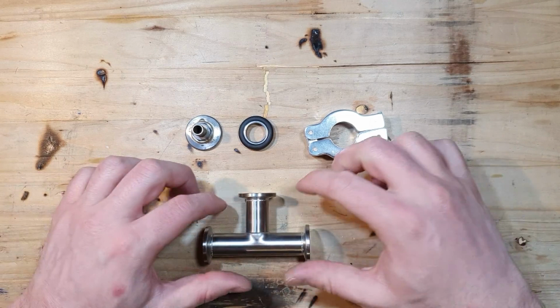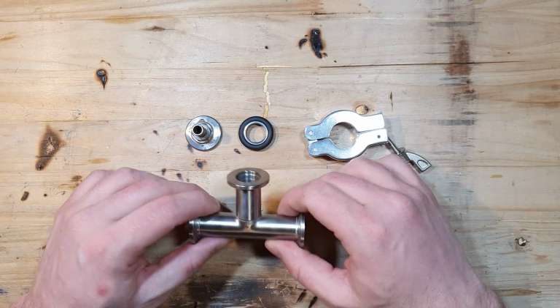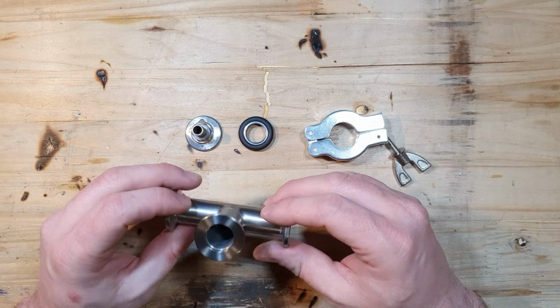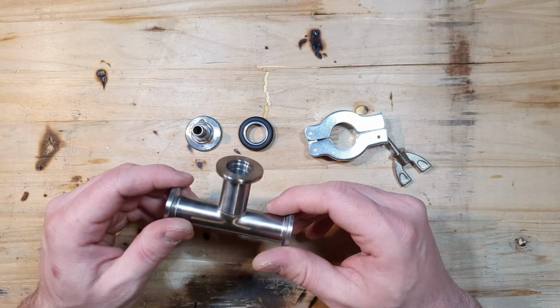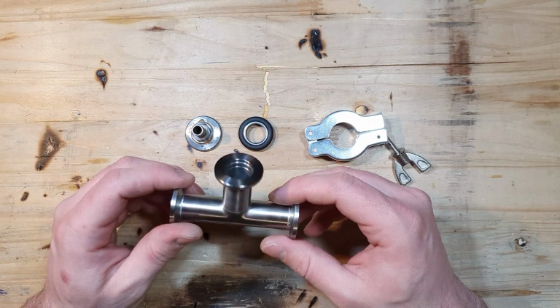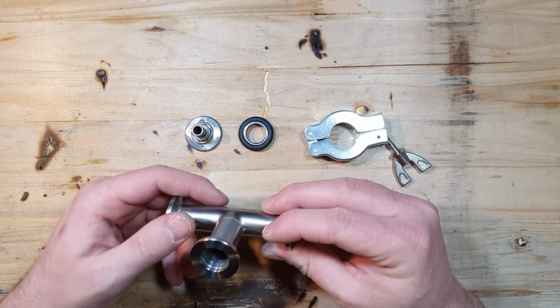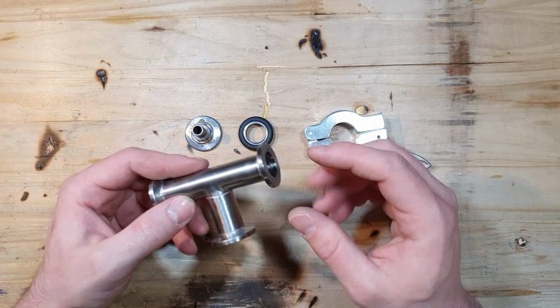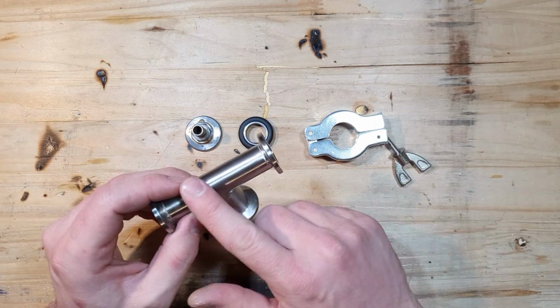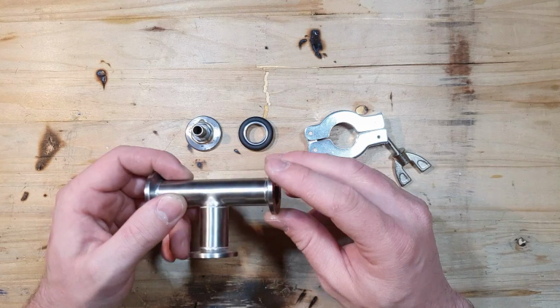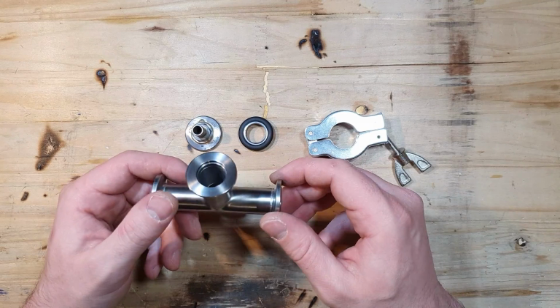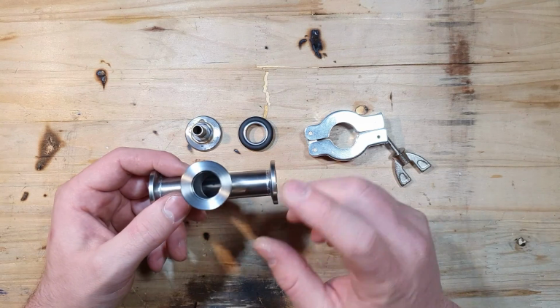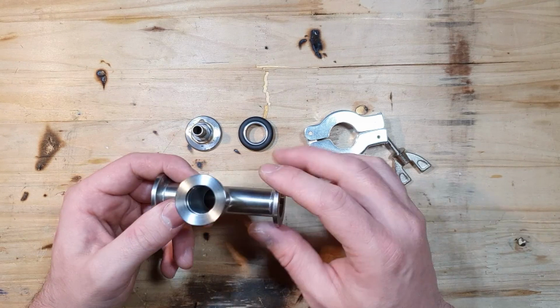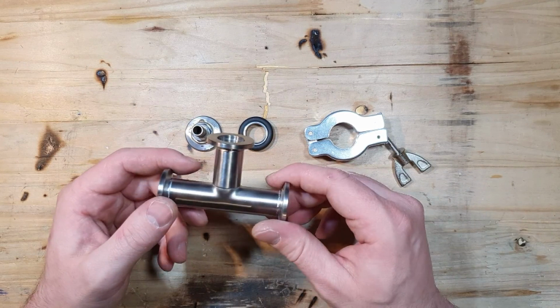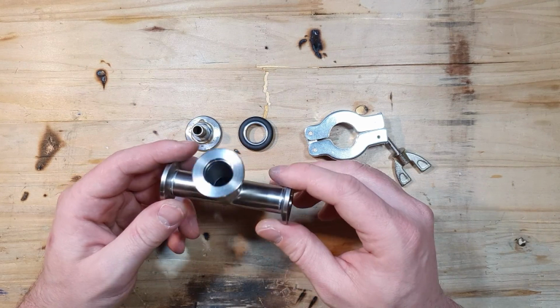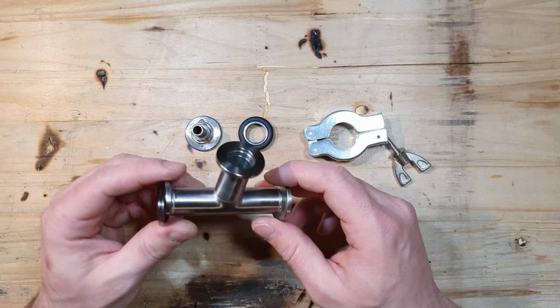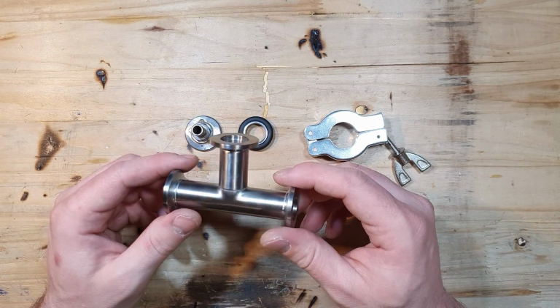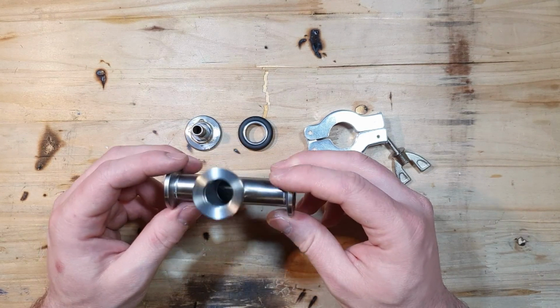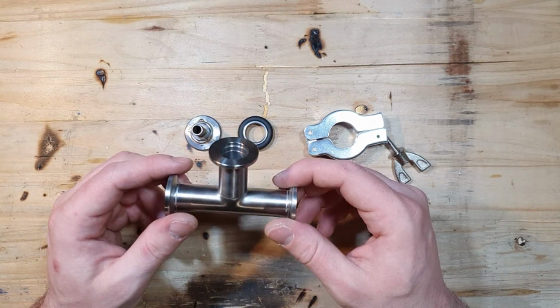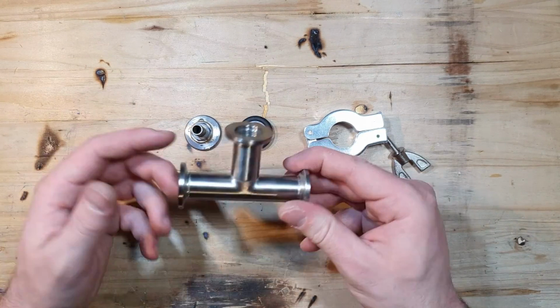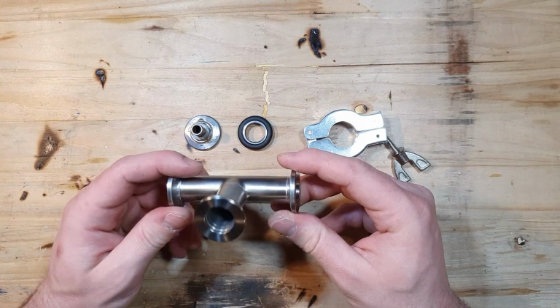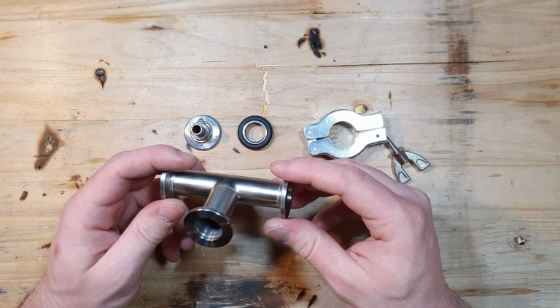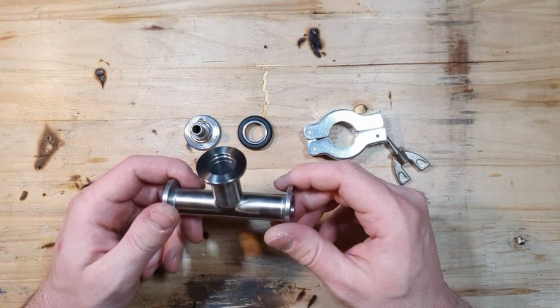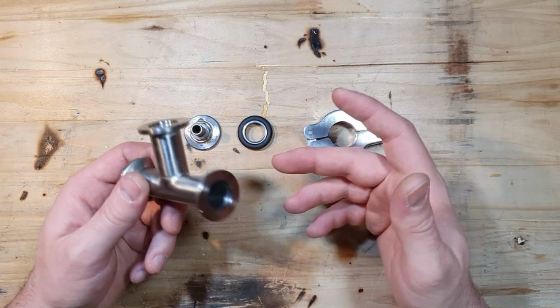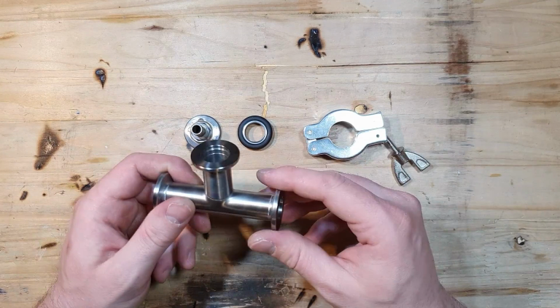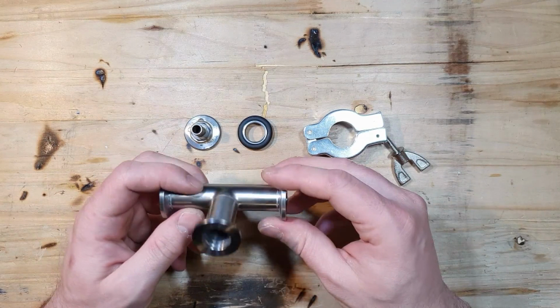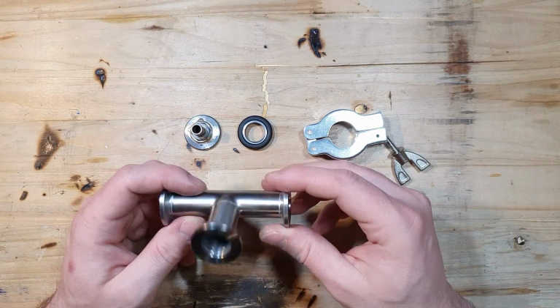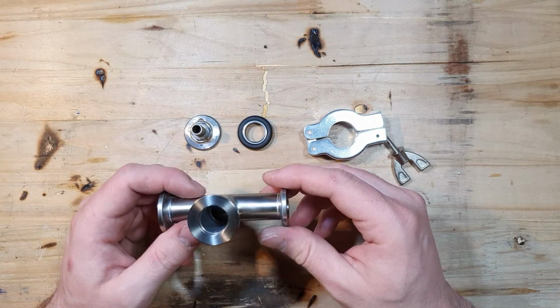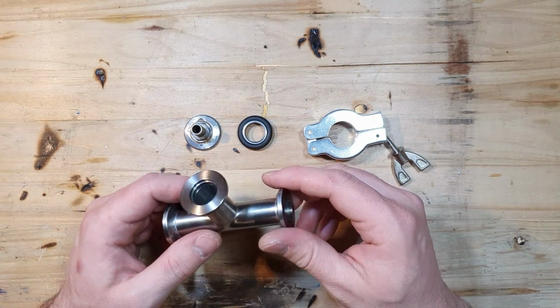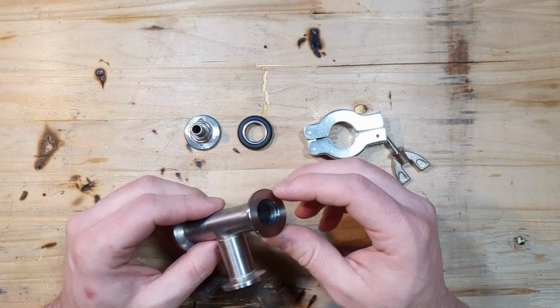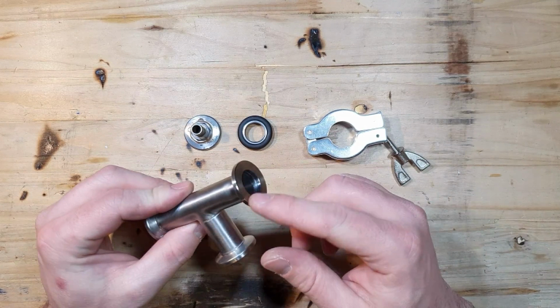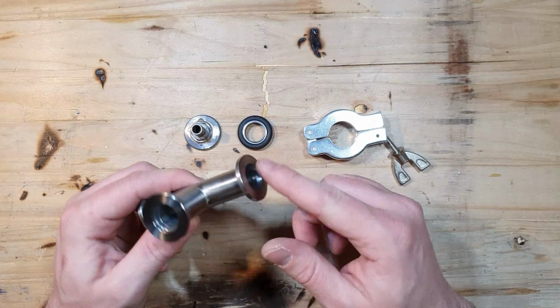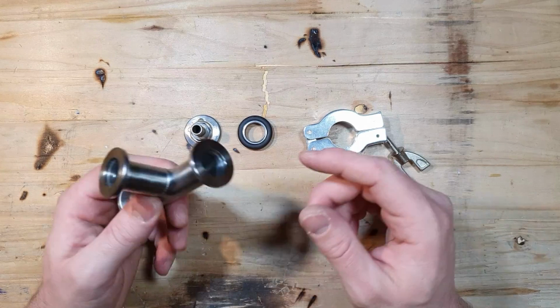Often when working with vacuum systems you will see these flanges. These are called QF flanges, which stands for quick flange. In German they are called KF flanges — Klein flange. They have an ISO standard, so they are normed.